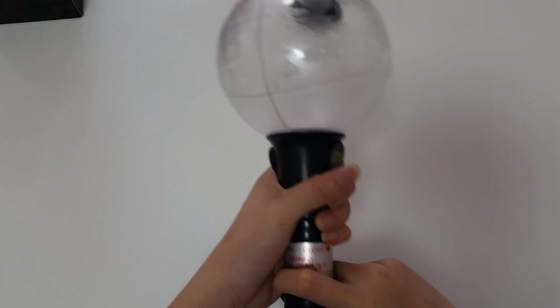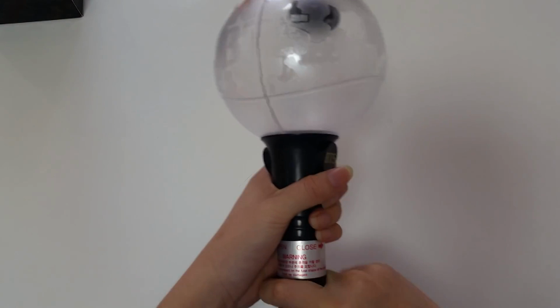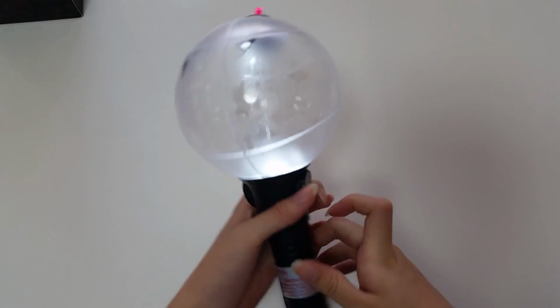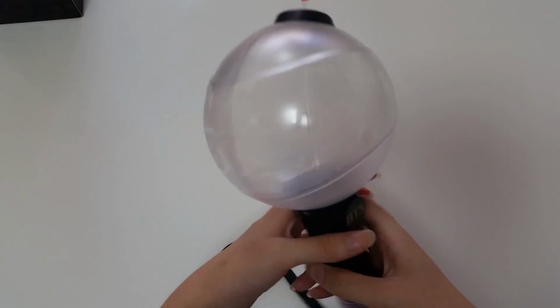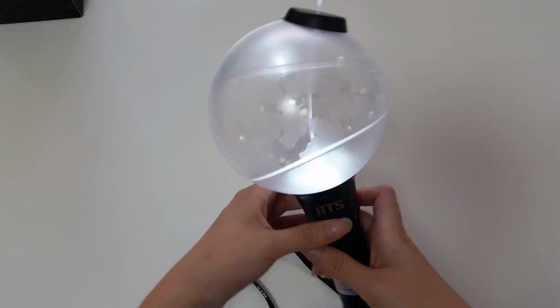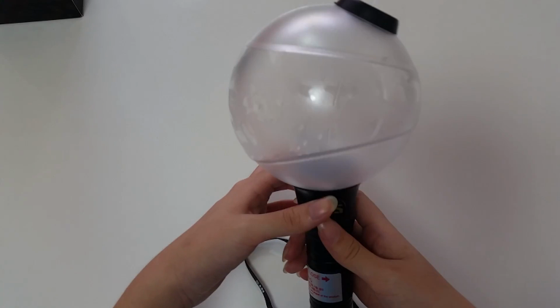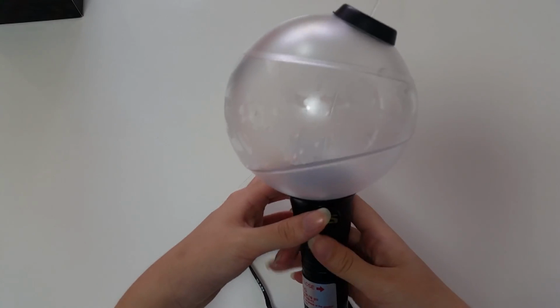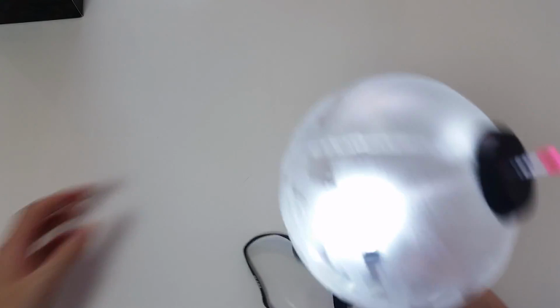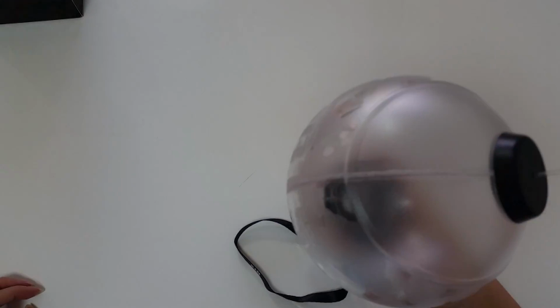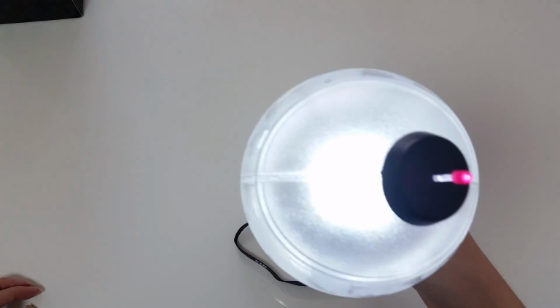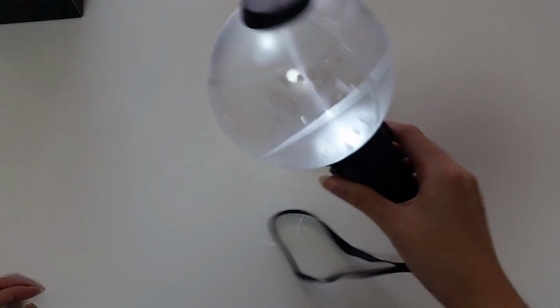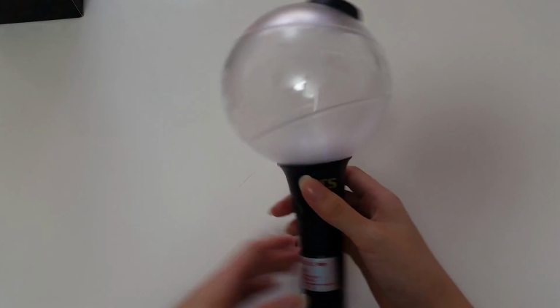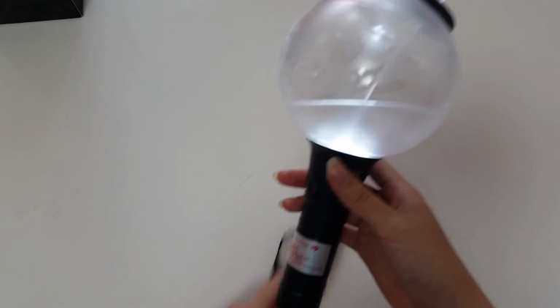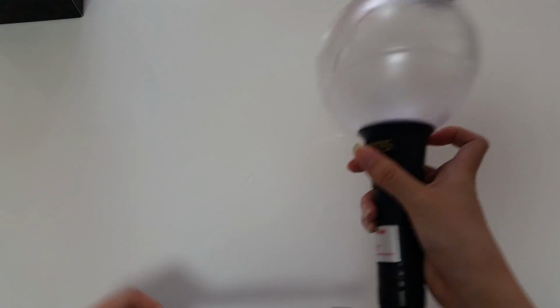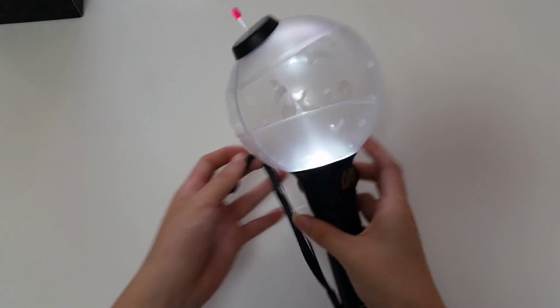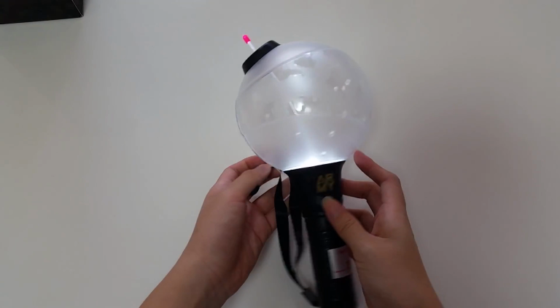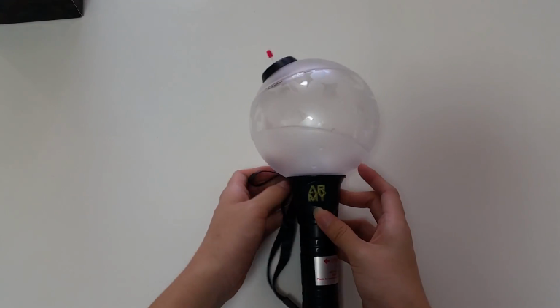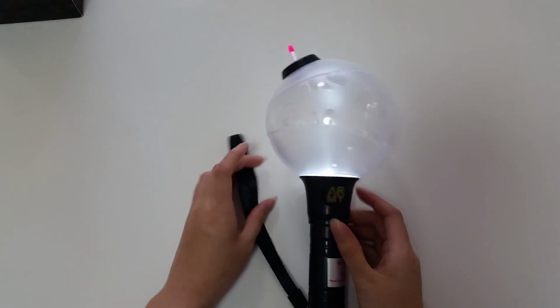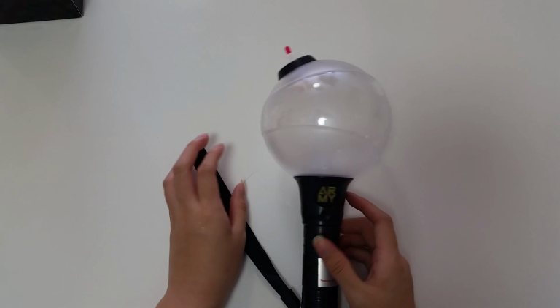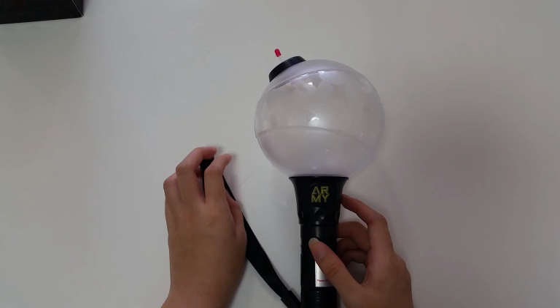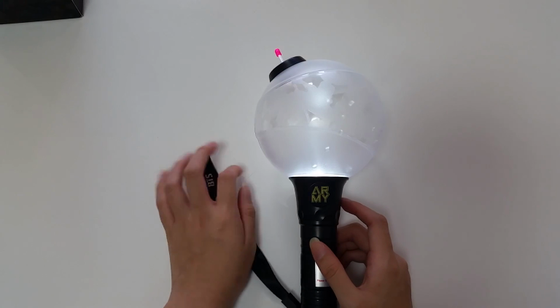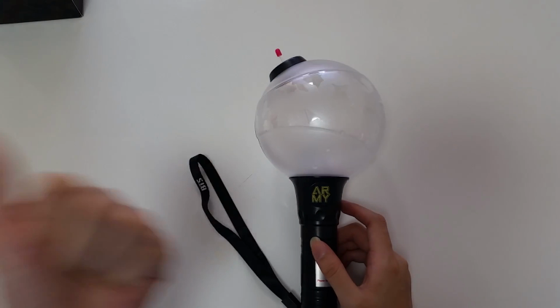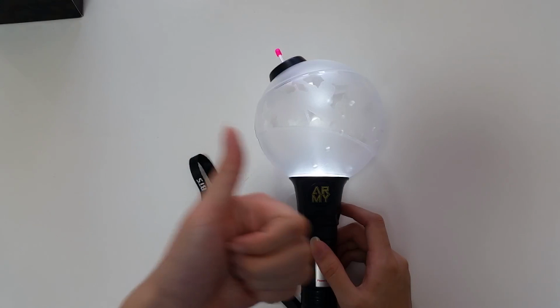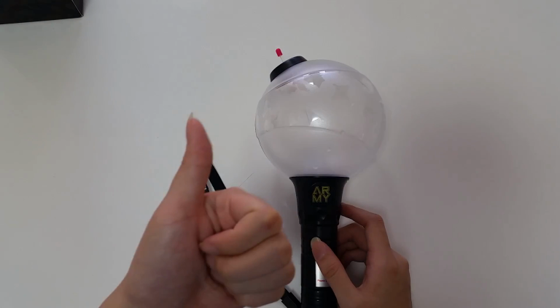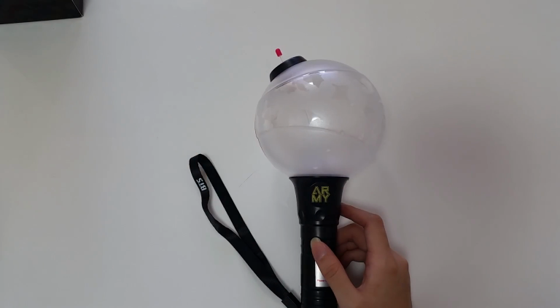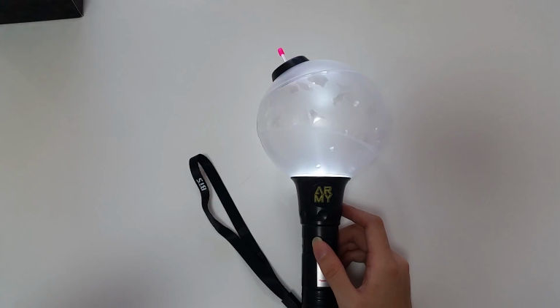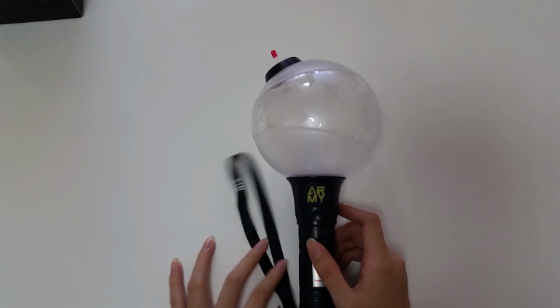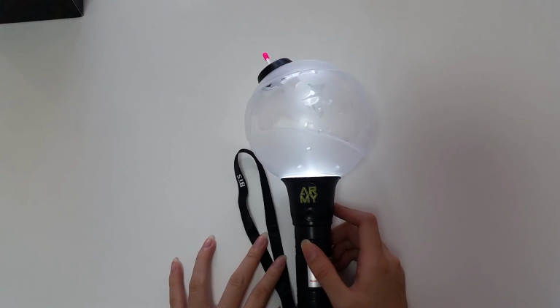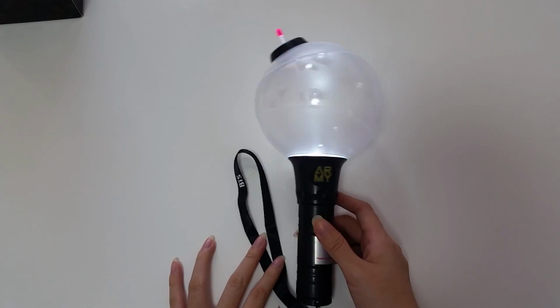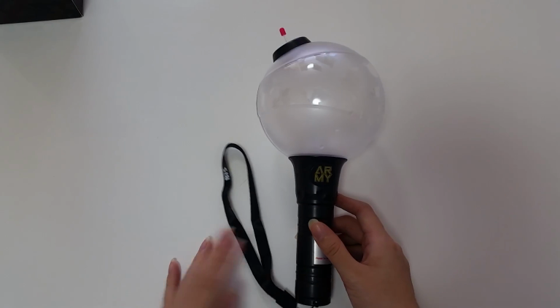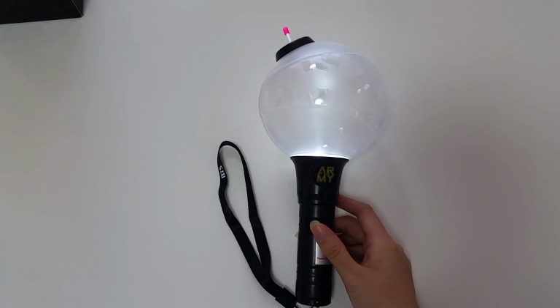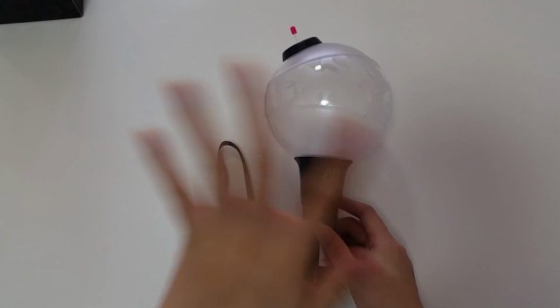And flicker — oh my god, it looks so damn cool! If you like this video, please give it a thumbs up and subscribe for more BTS unboxing videos. Bye bye!